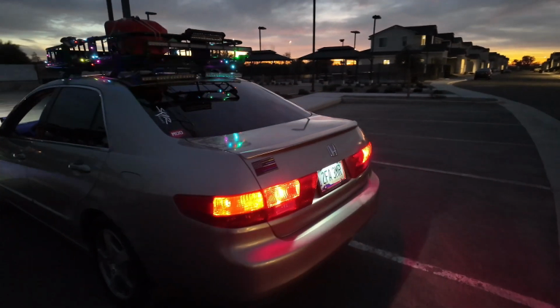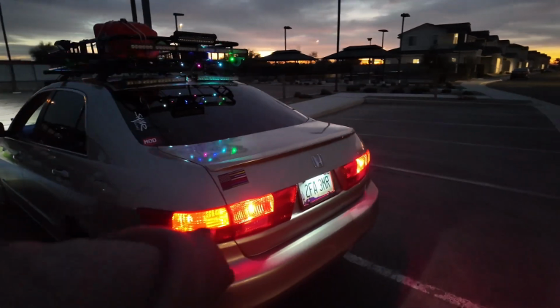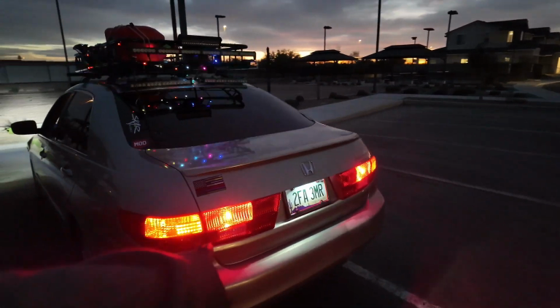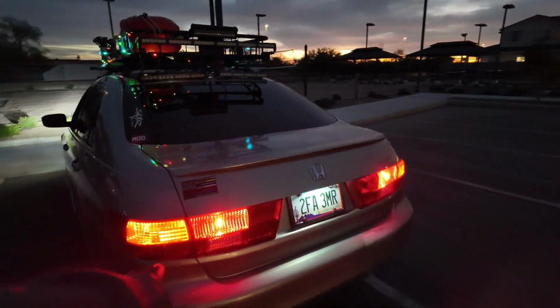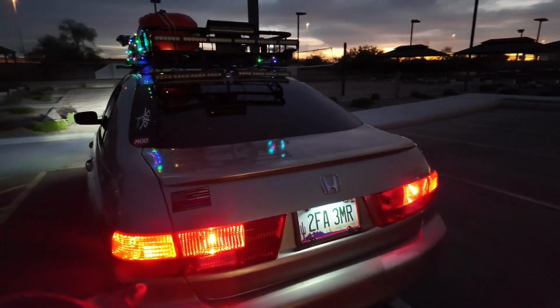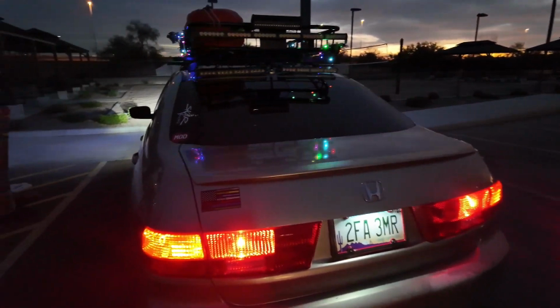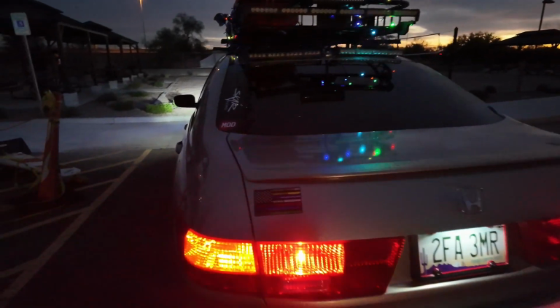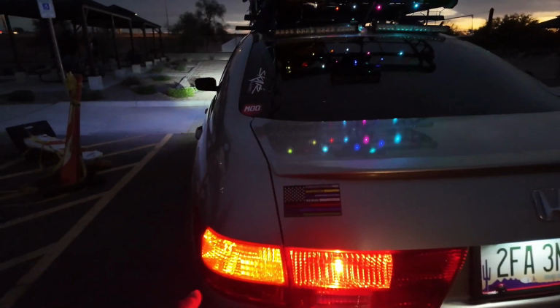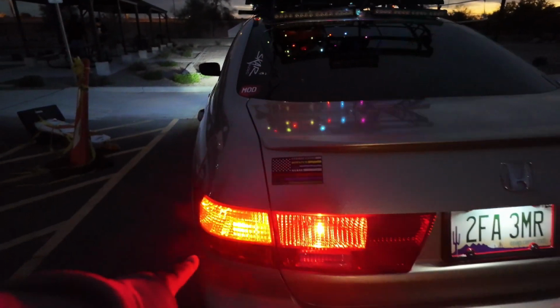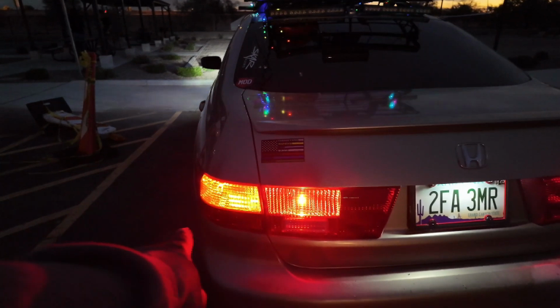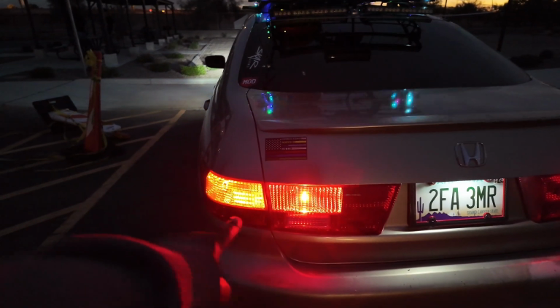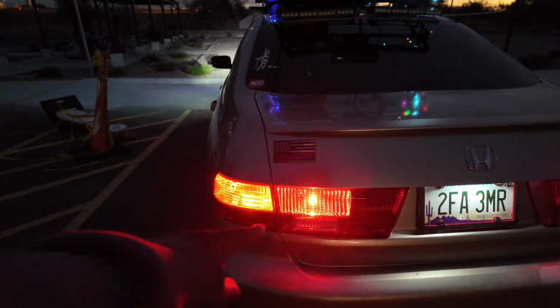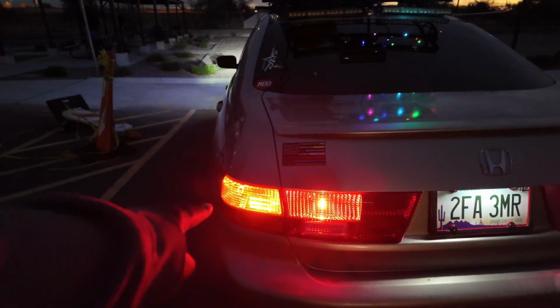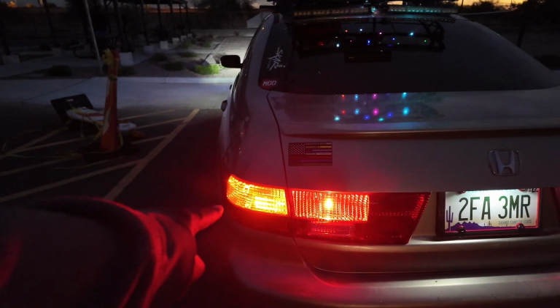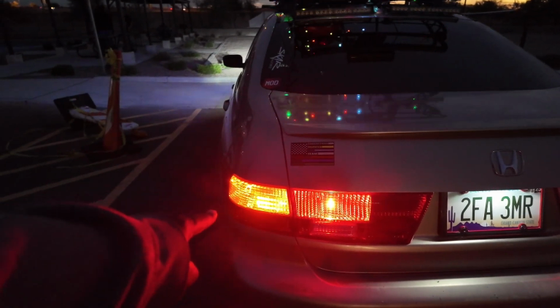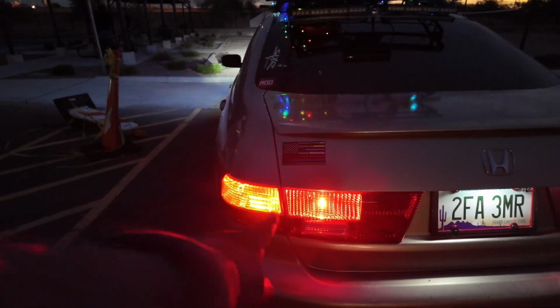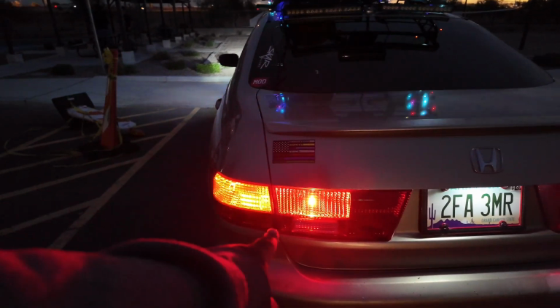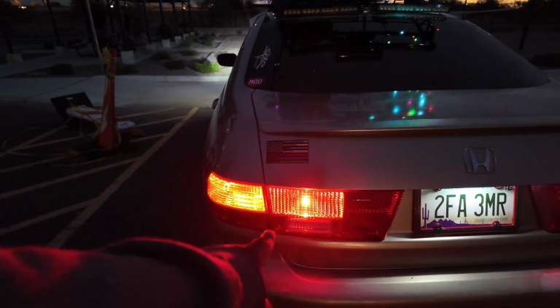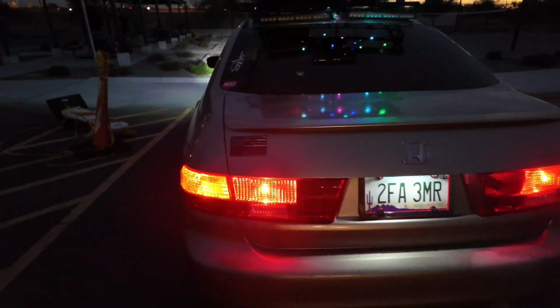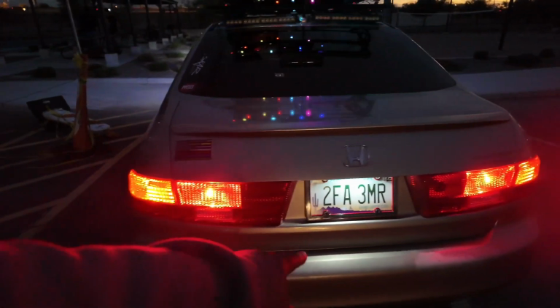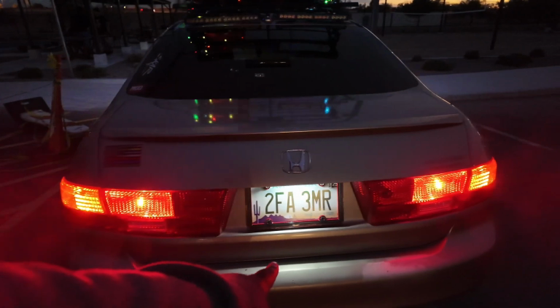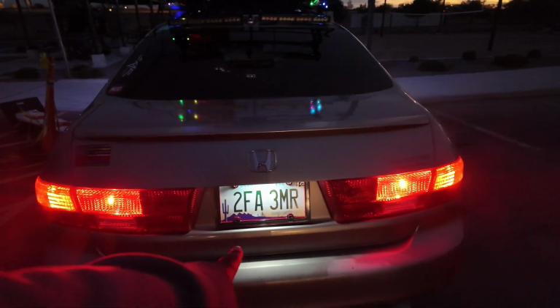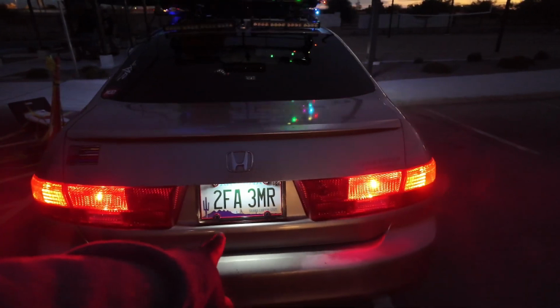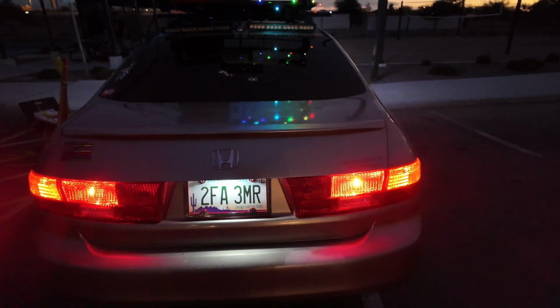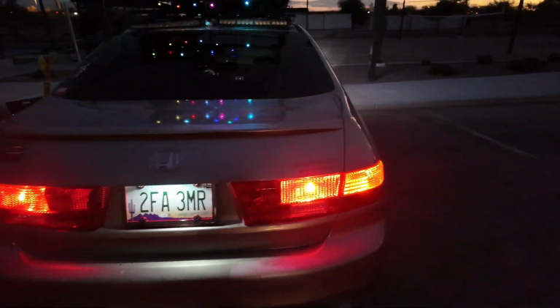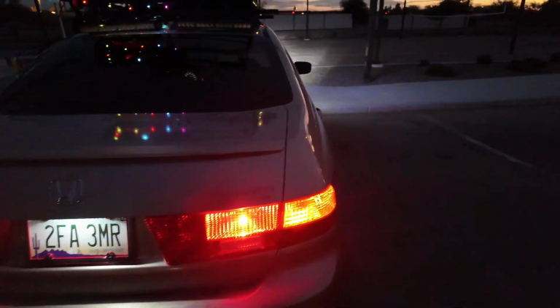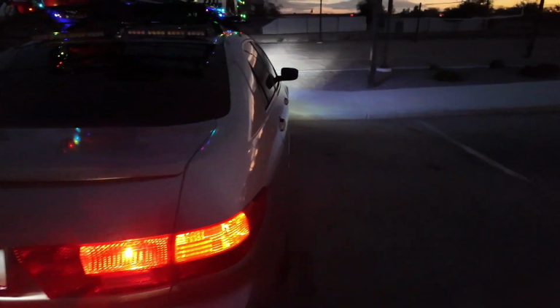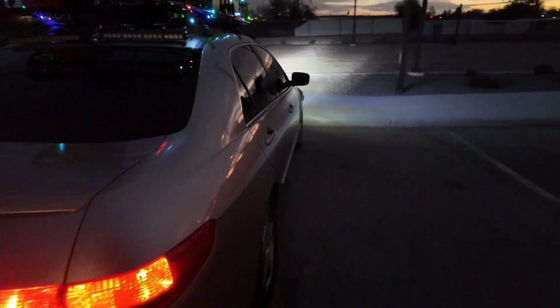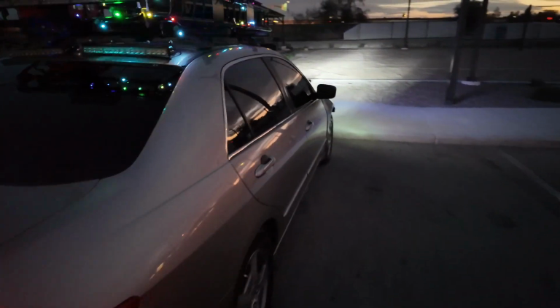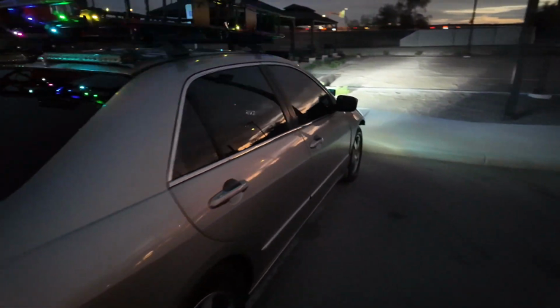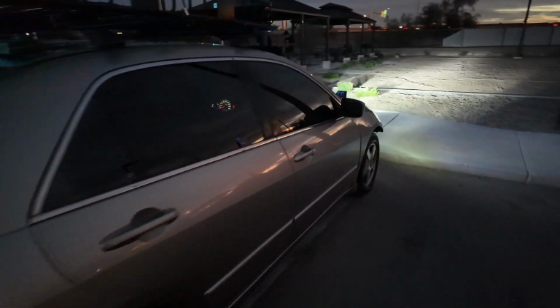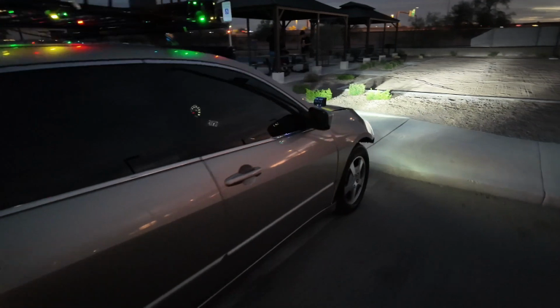He already put LEDs in the back — the only thing he didn't do was this one, as you guys can see the difference in the light. This one still has the original light bulb, but he did go LED right there. He put LEDs in the license plates too. We'll move to the front.